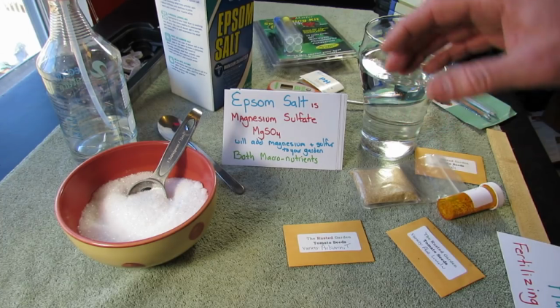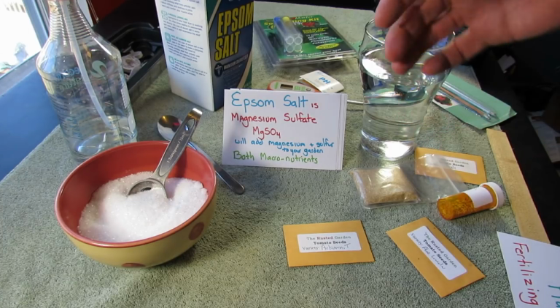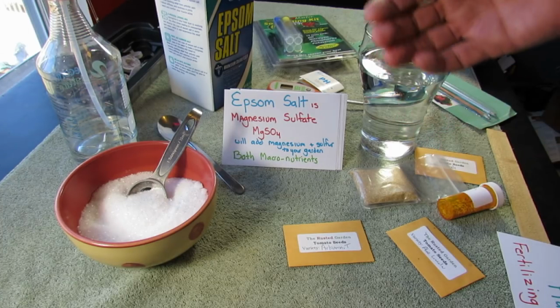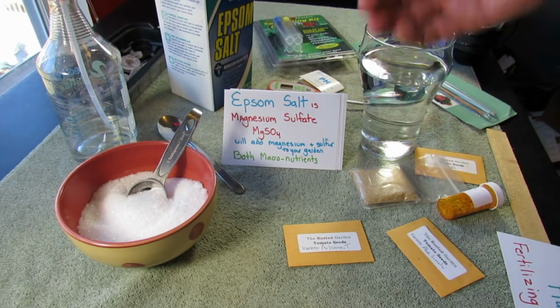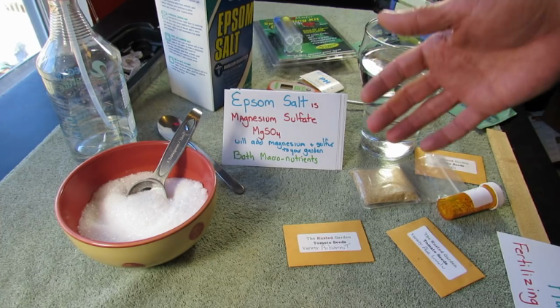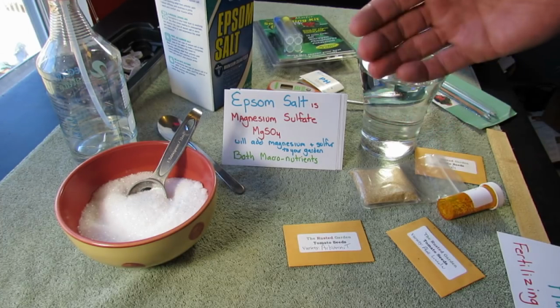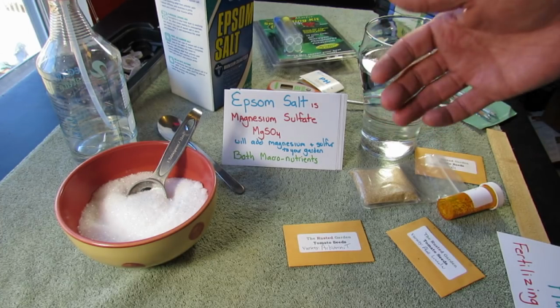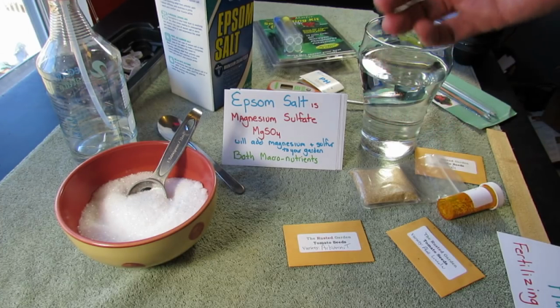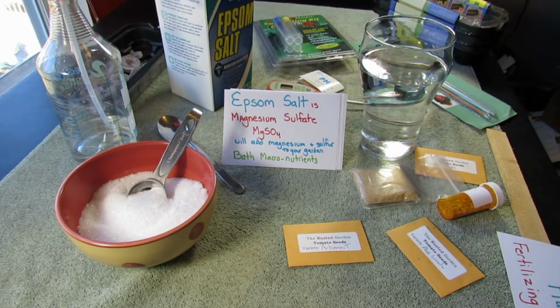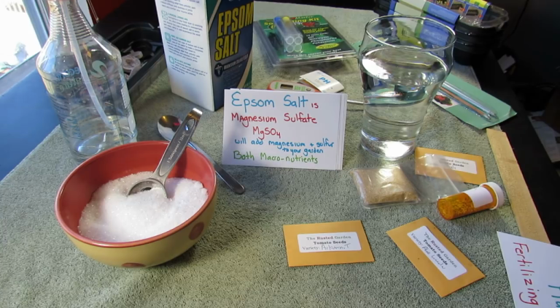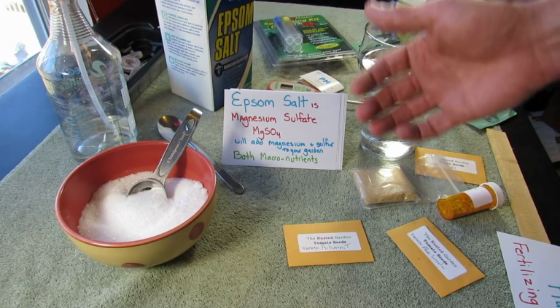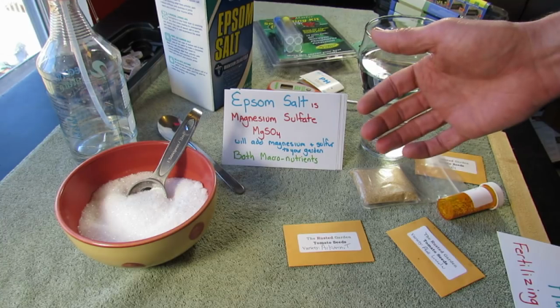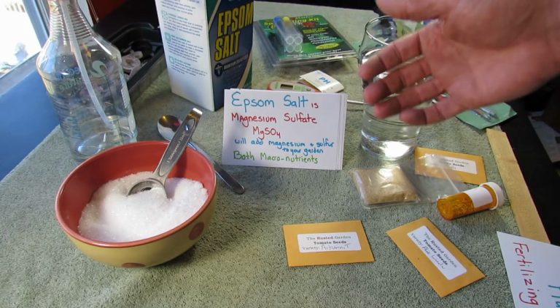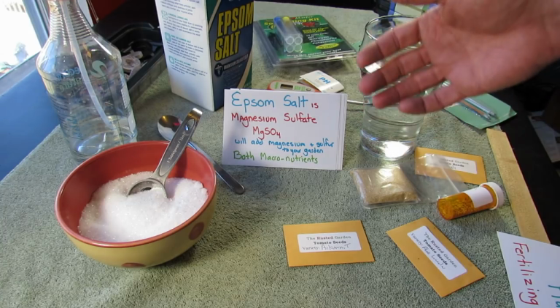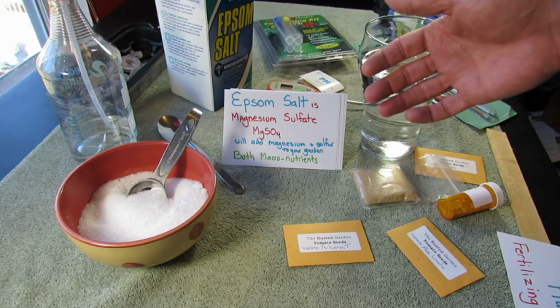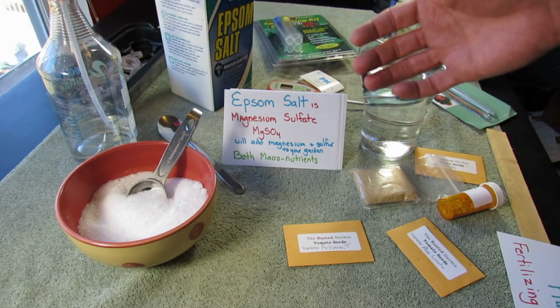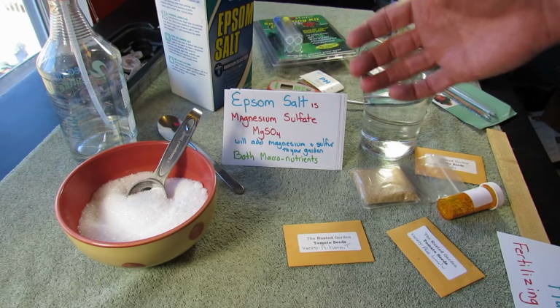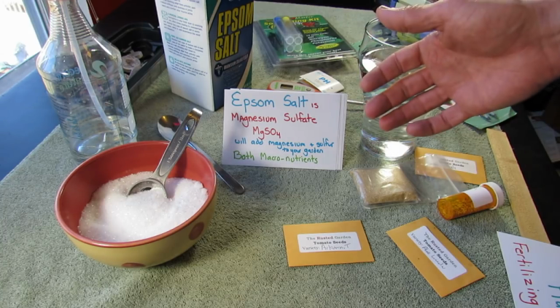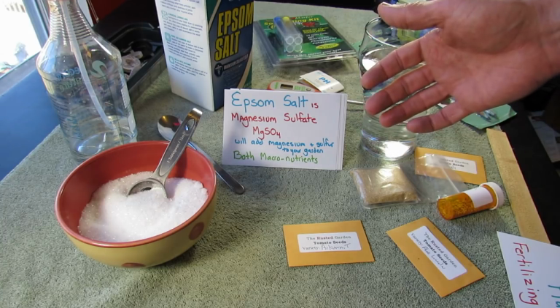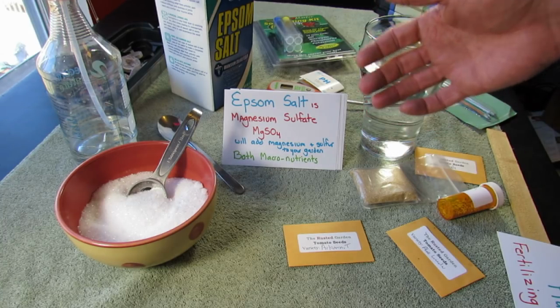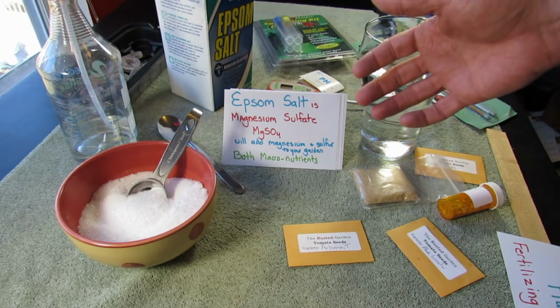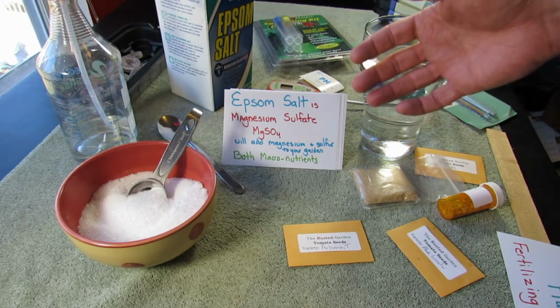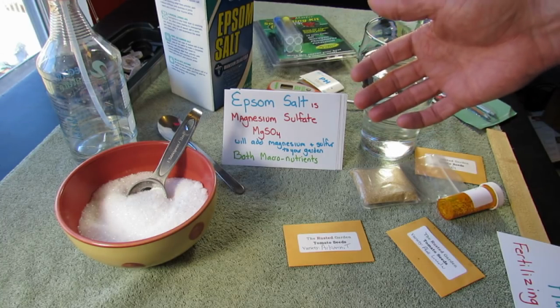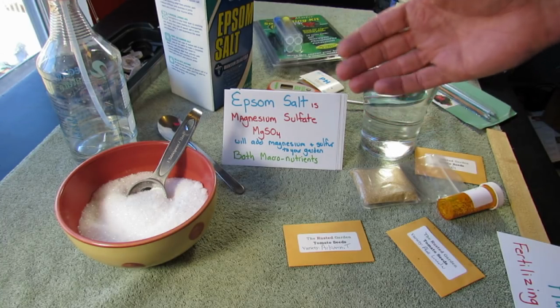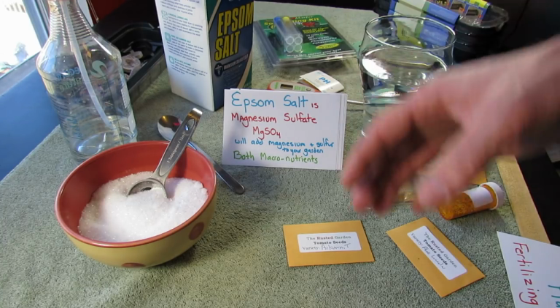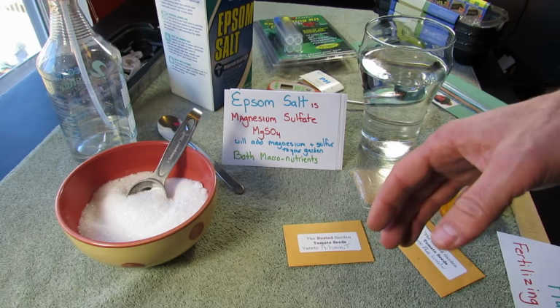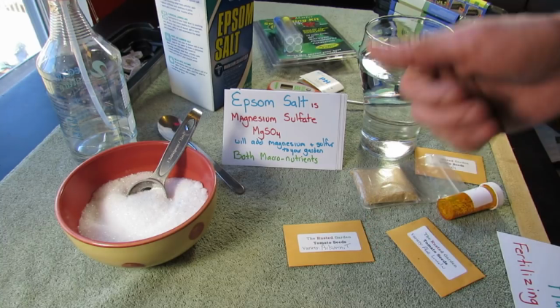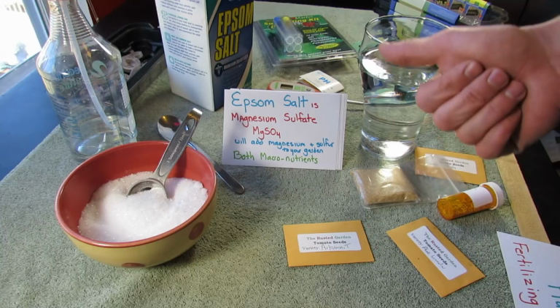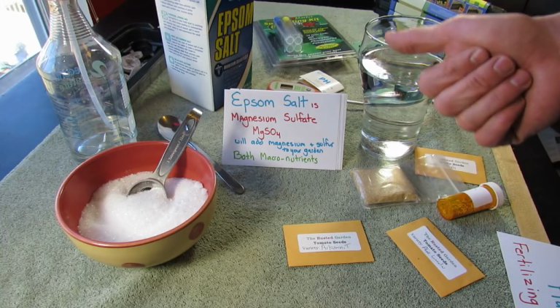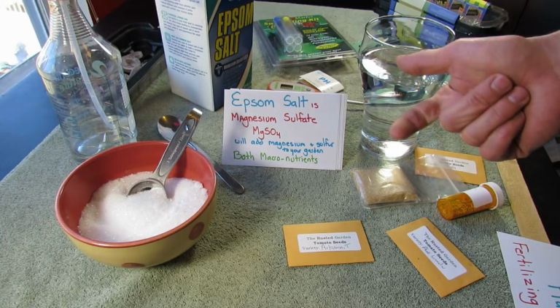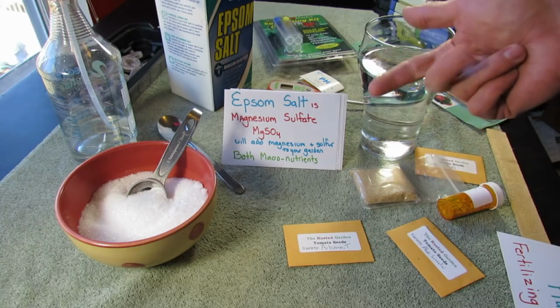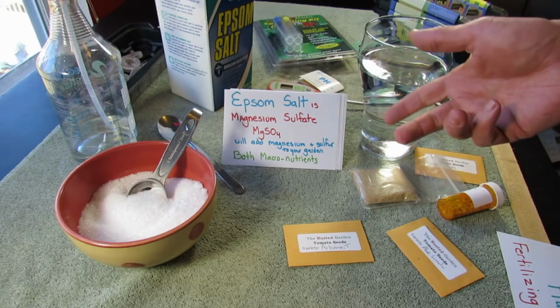A lot of people think nitrogen, phosphorus, and potassium are the main macronutrients — the main elements you need. But you also have a whole second level: calcium, magnesium, and sulfur.